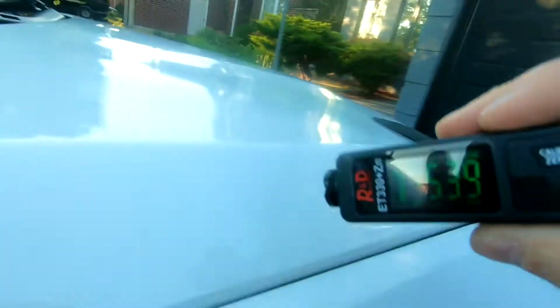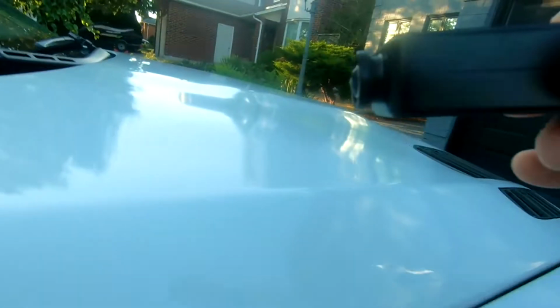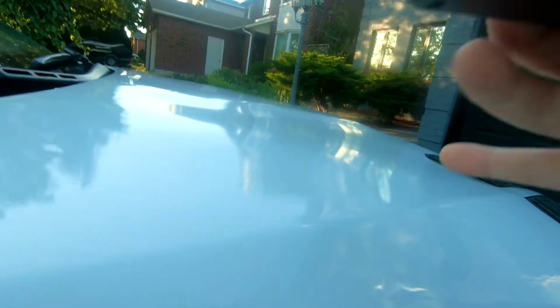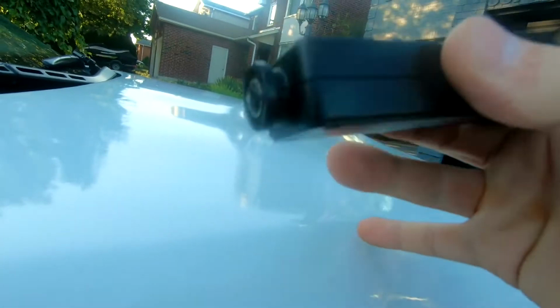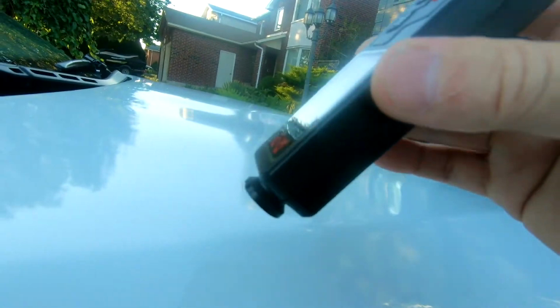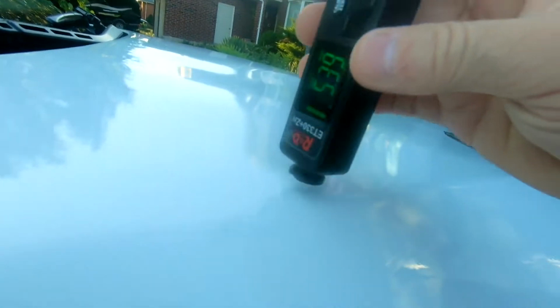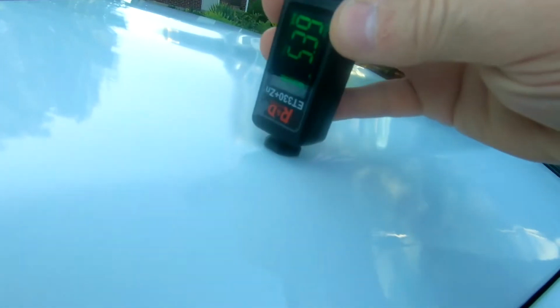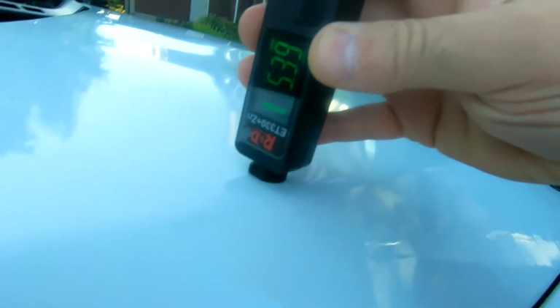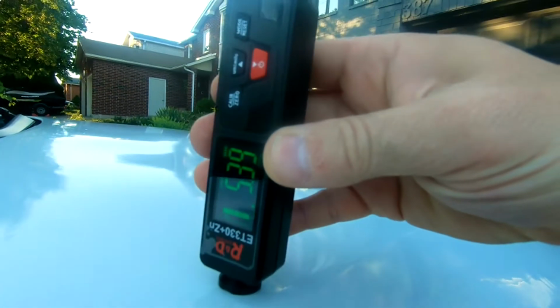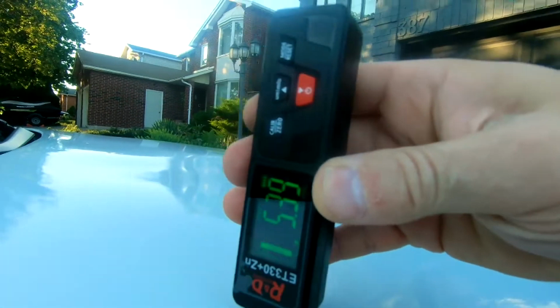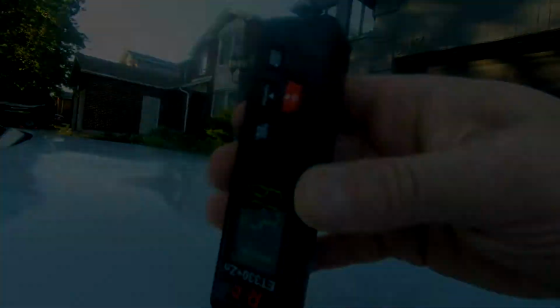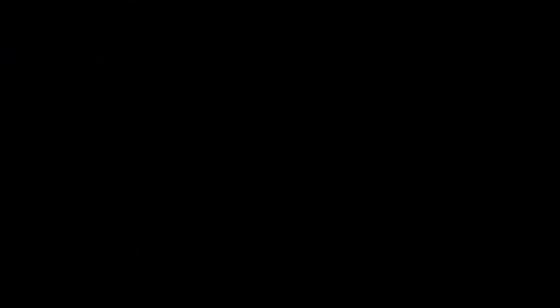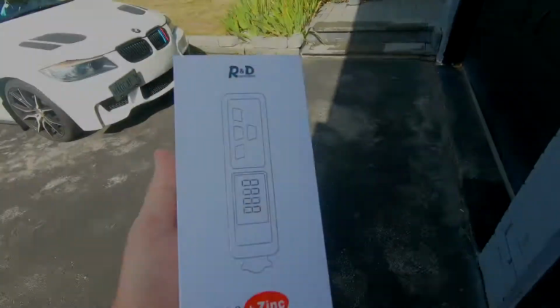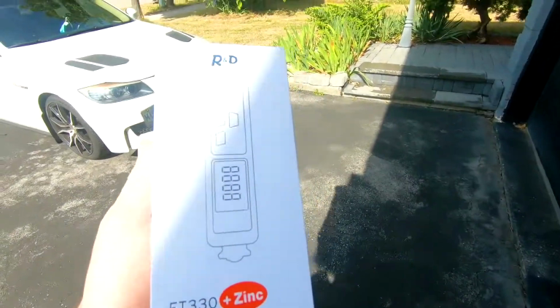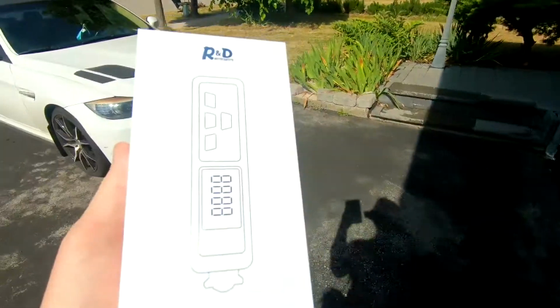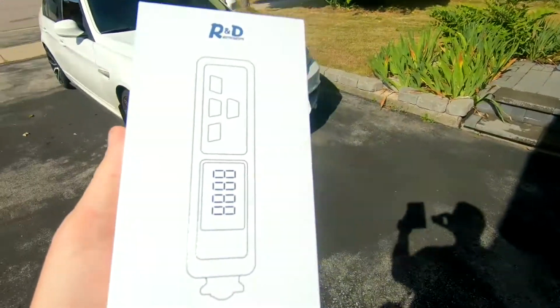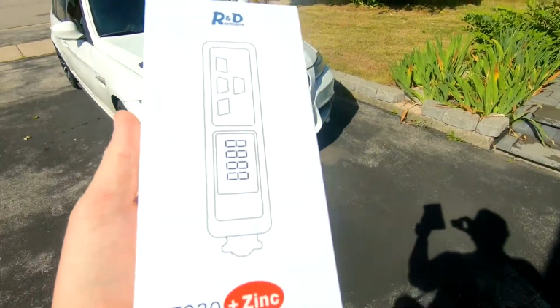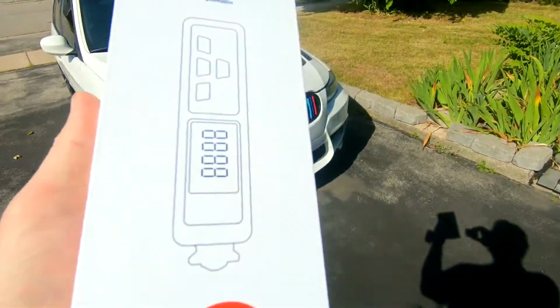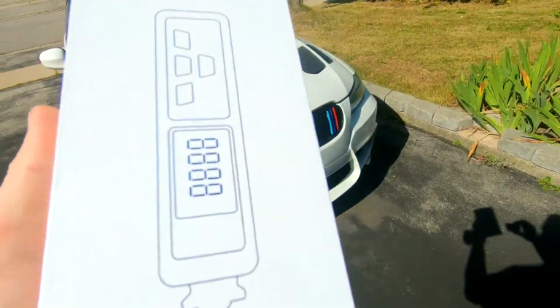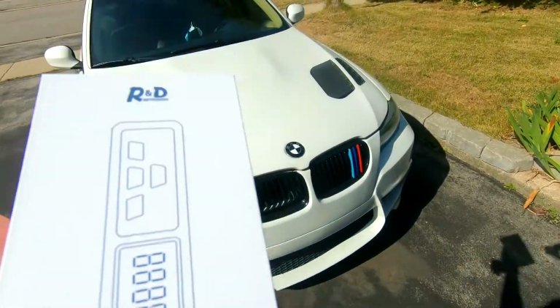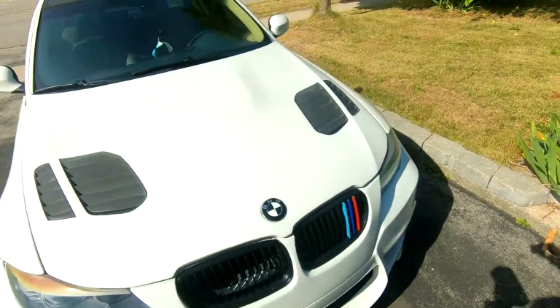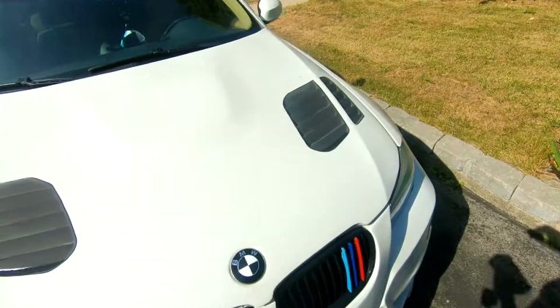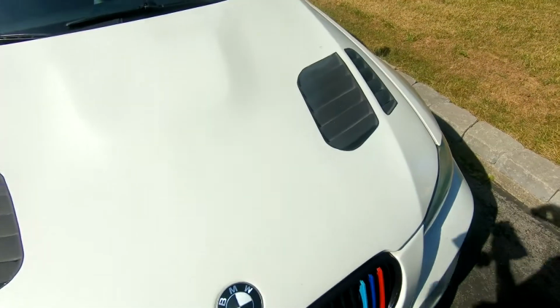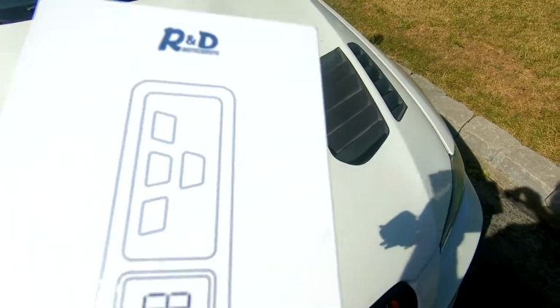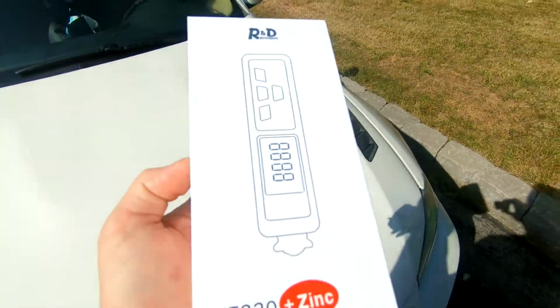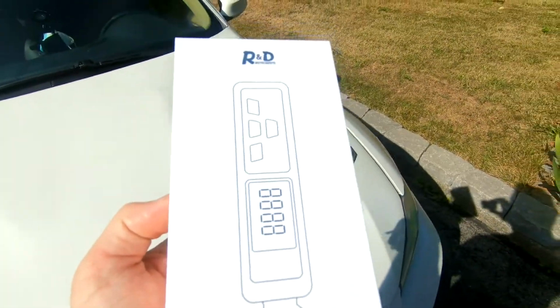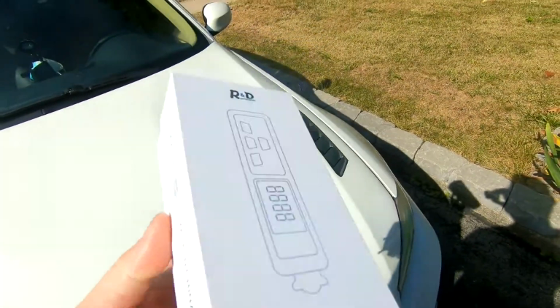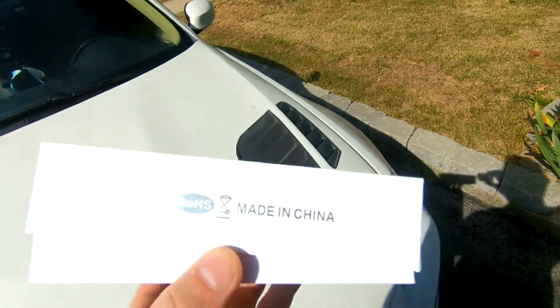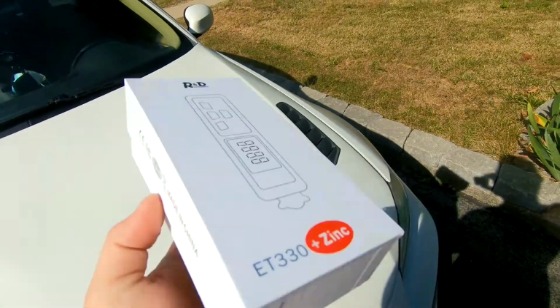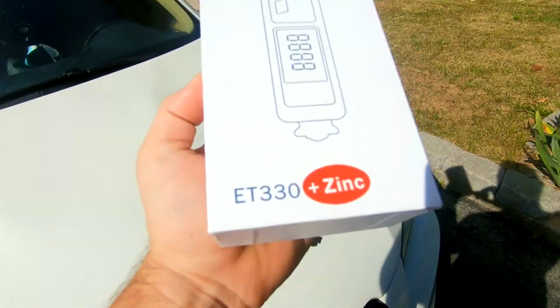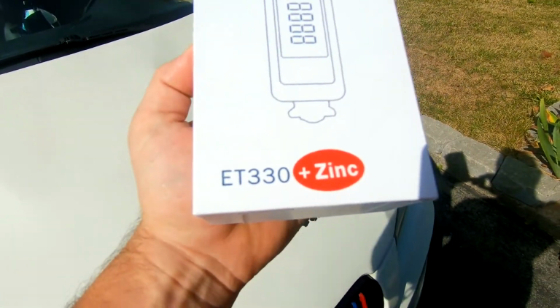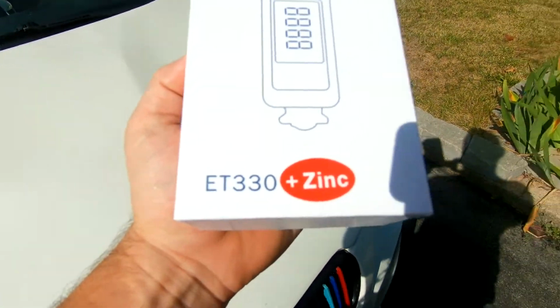This is not going to register because this is fiberglass. This is the ET330 R&D Instruments Paint Checker. The N-Probe works on the eddy current principle and should be used for detecting the thickness of insulating coatings such as paint.